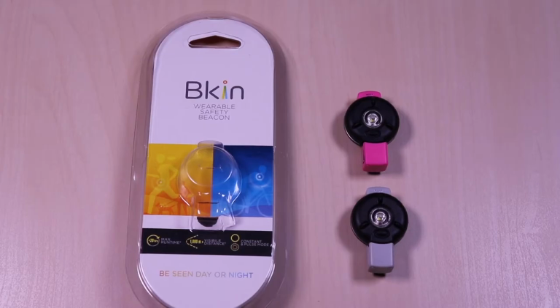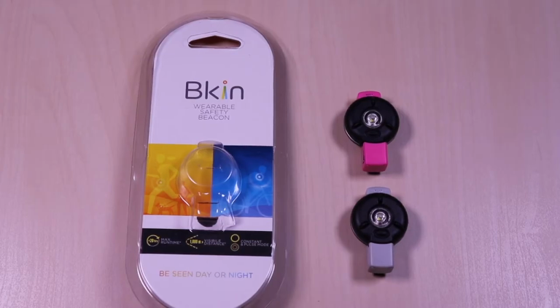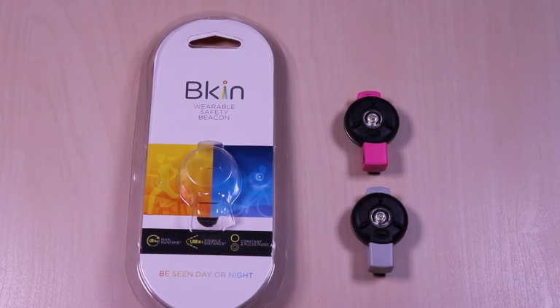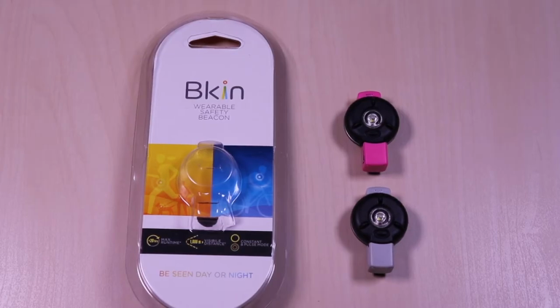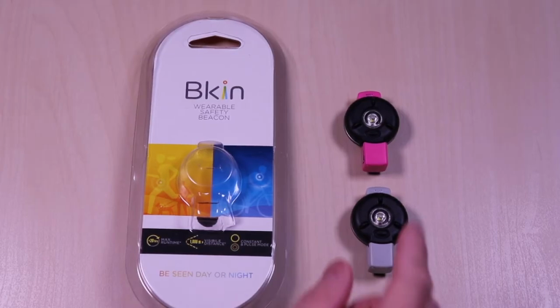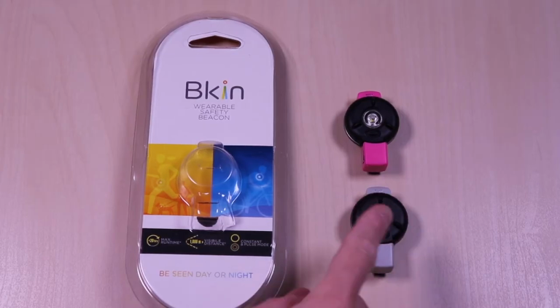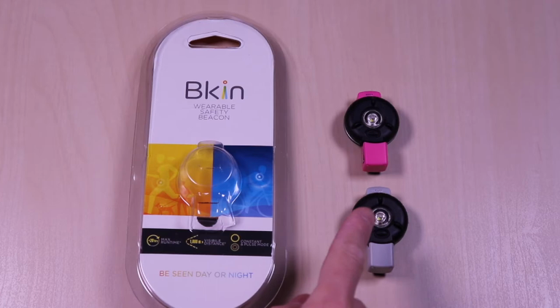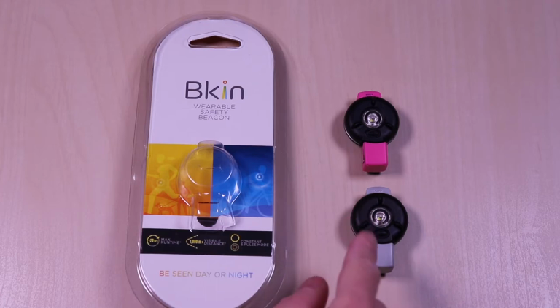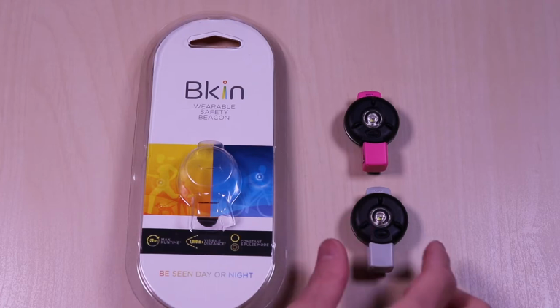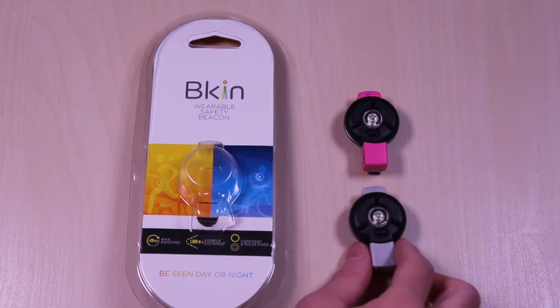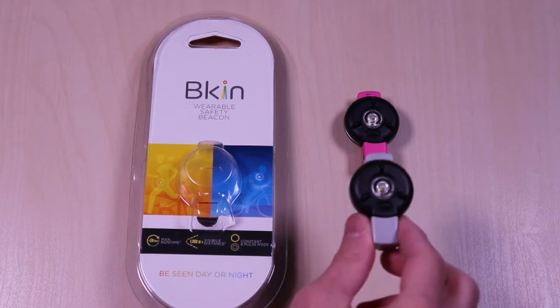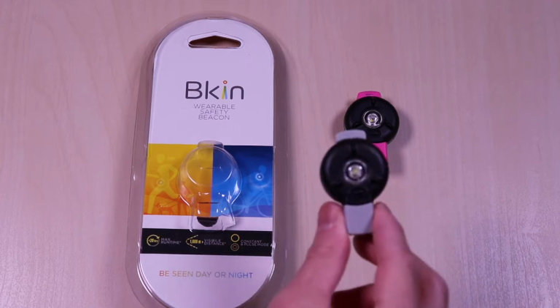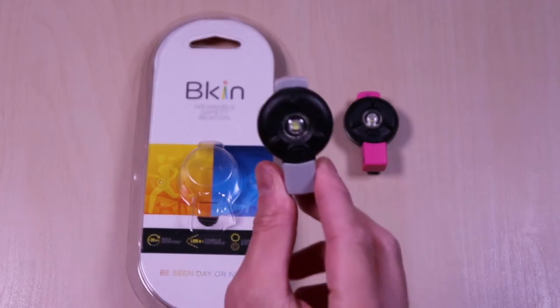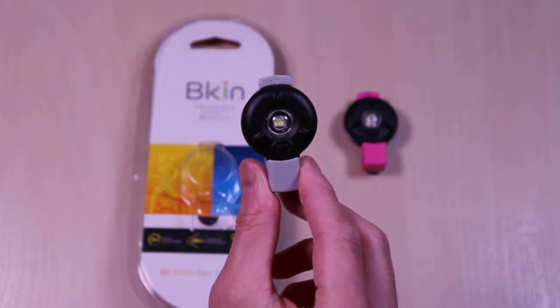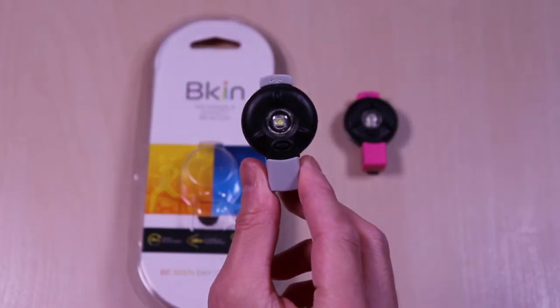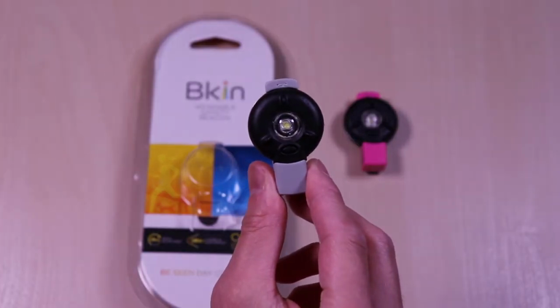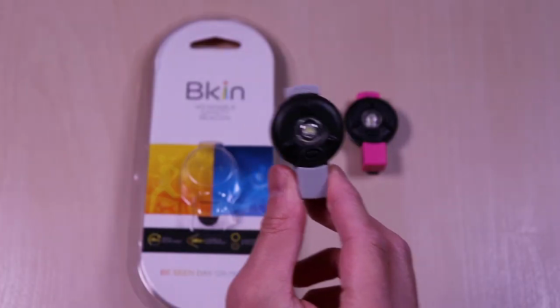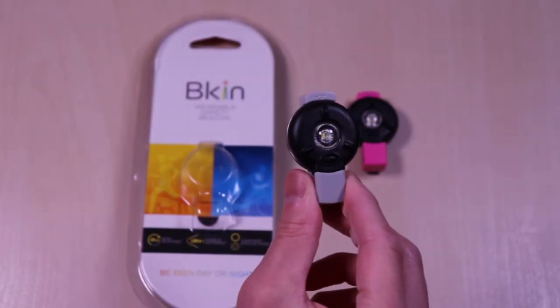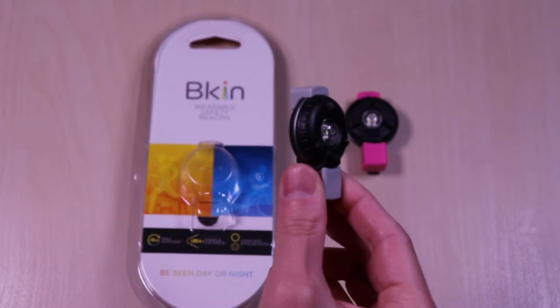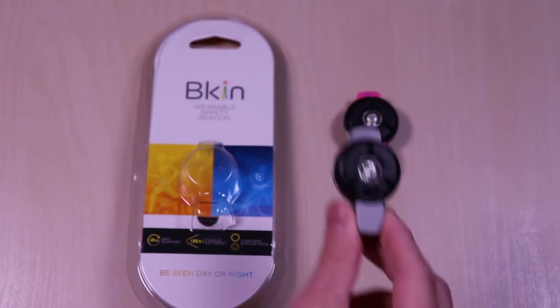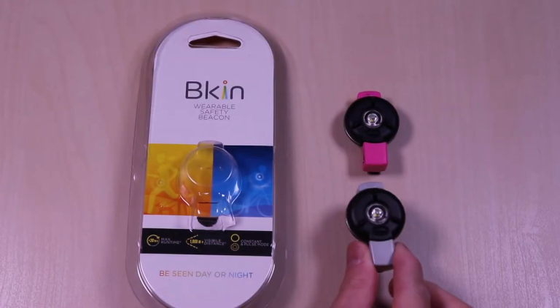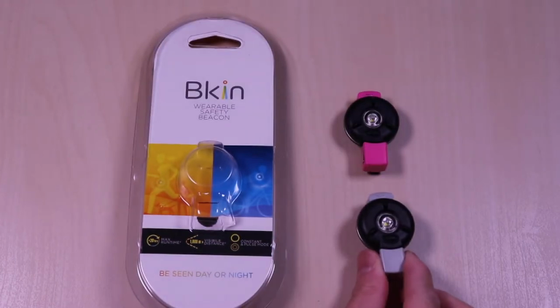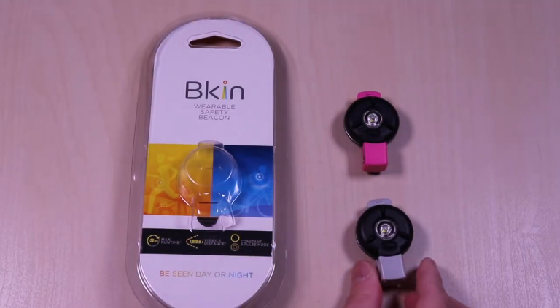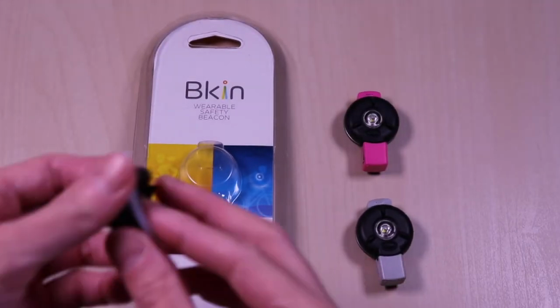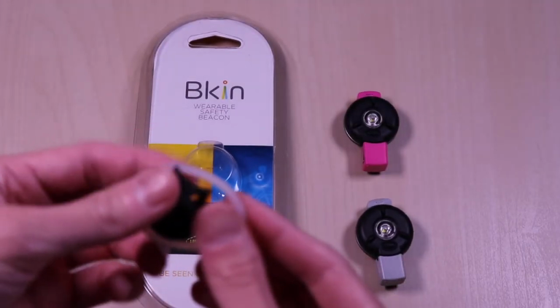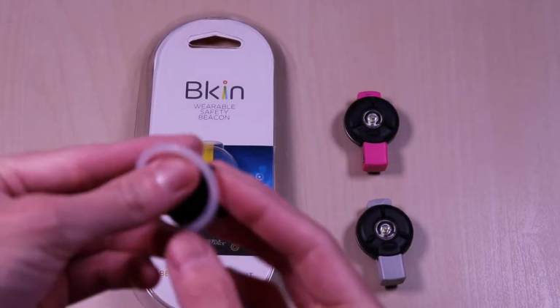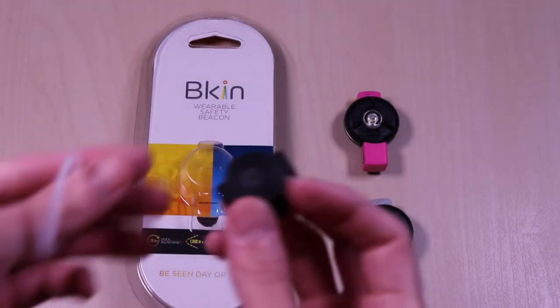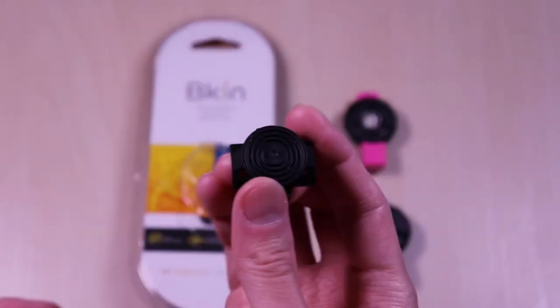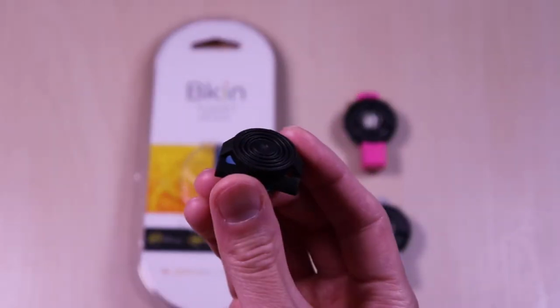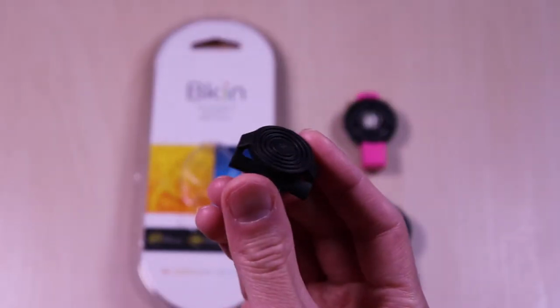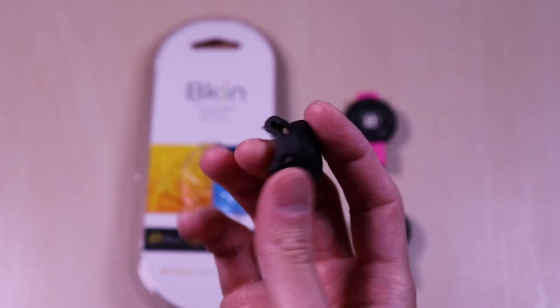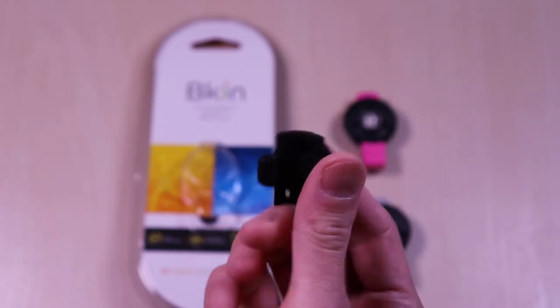The Beacon Safety Light is designed to be used for a wide range of outdoor activities from running, hiking, biking, or just taking a walk. Inside it comes with a mount for bikes or strollers.